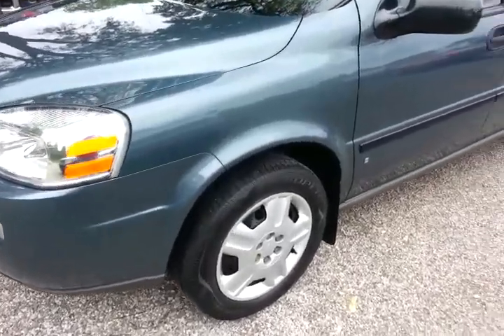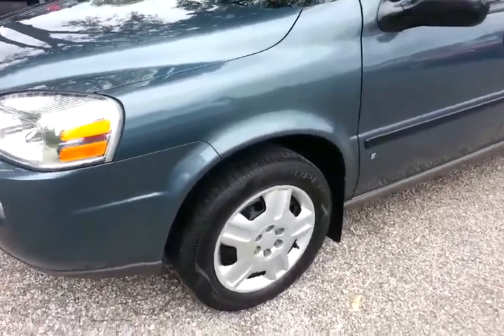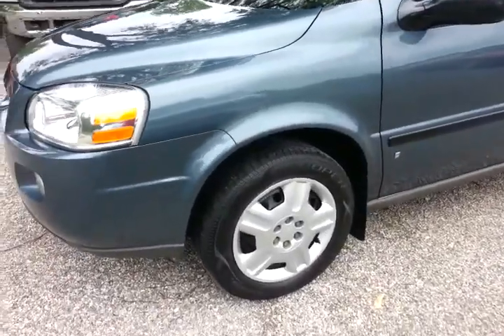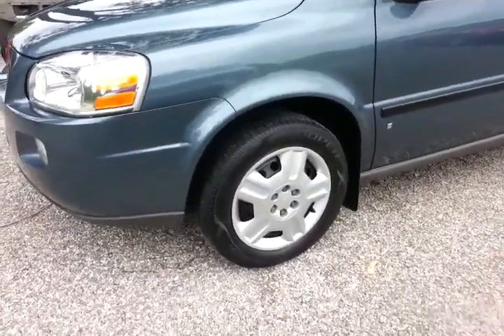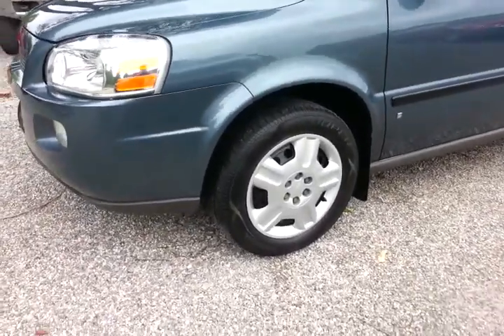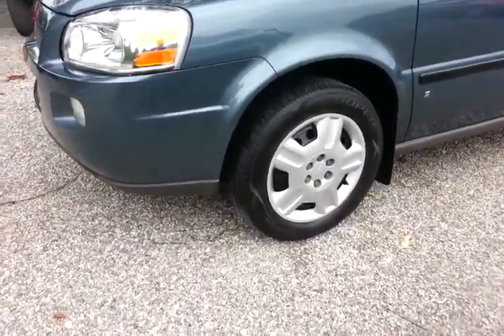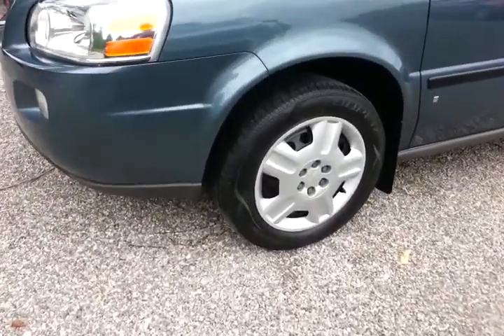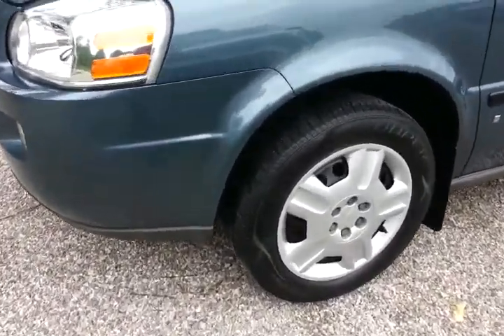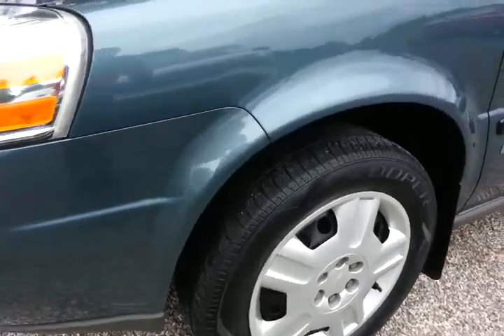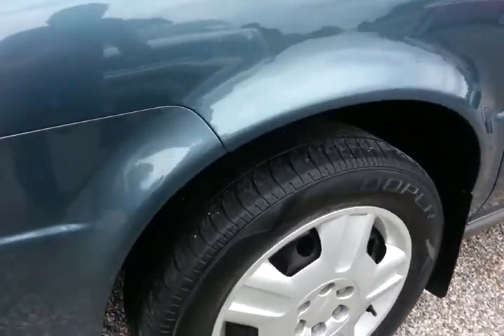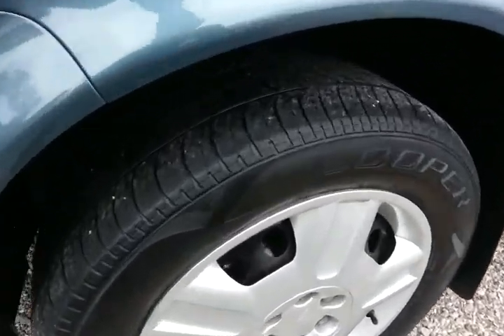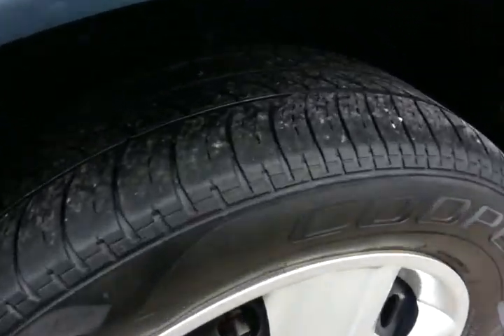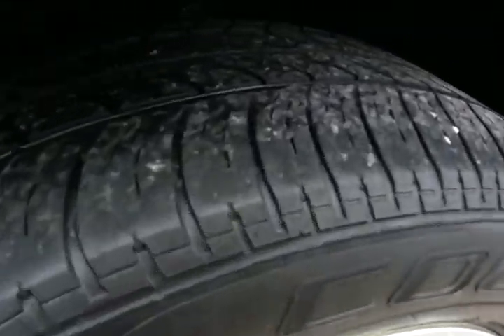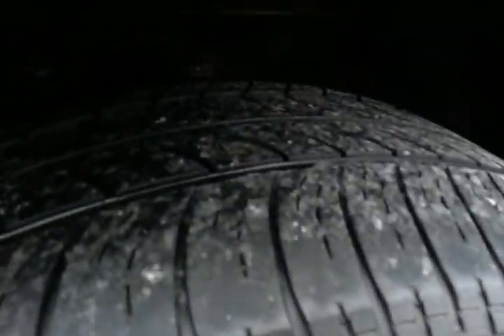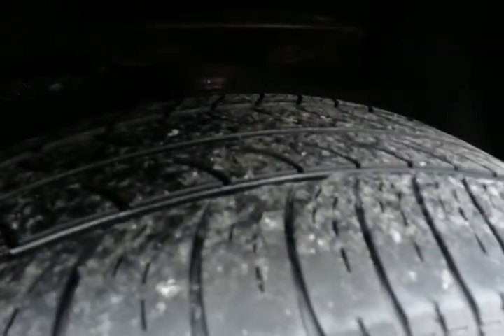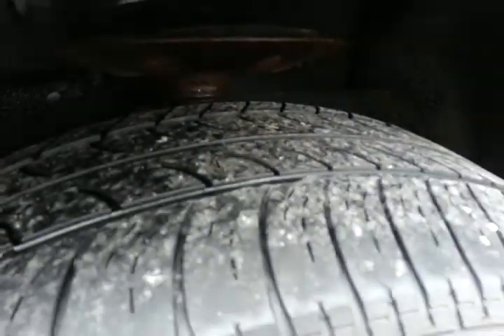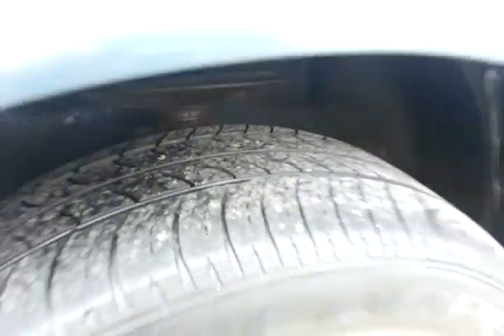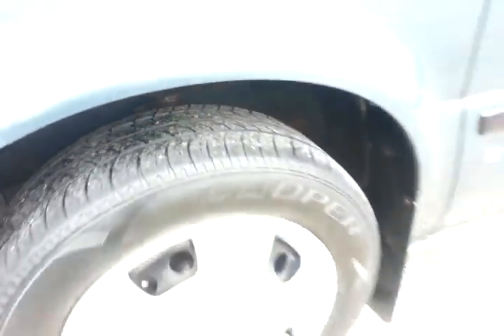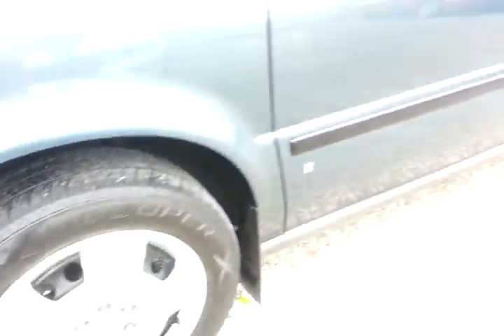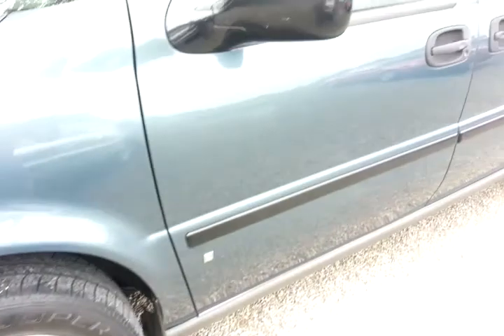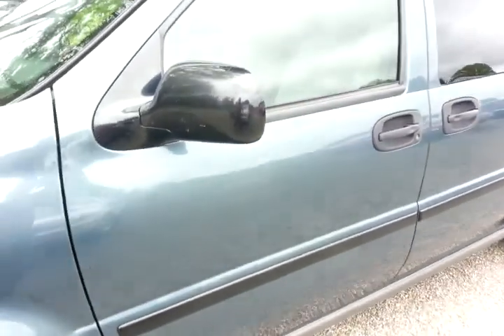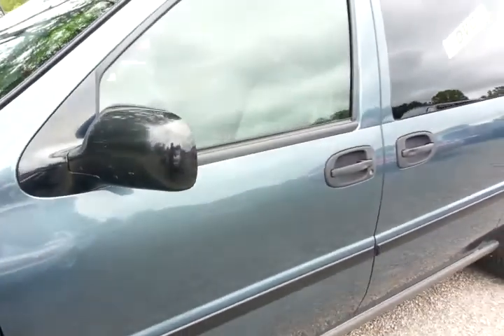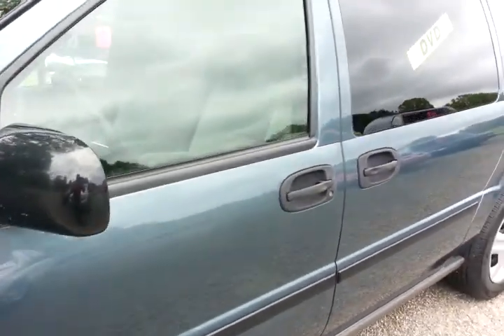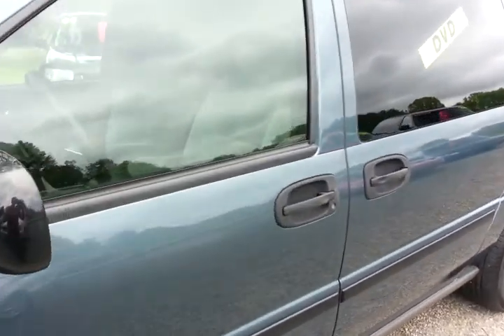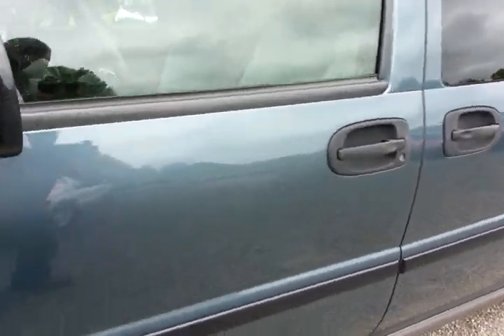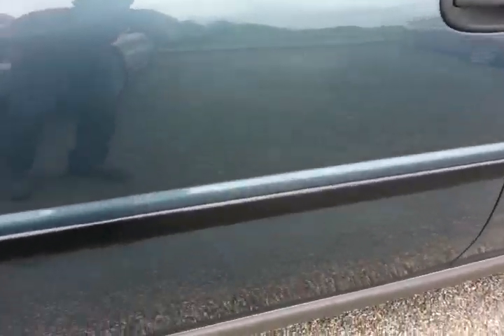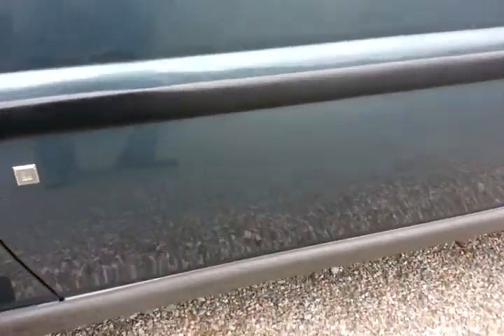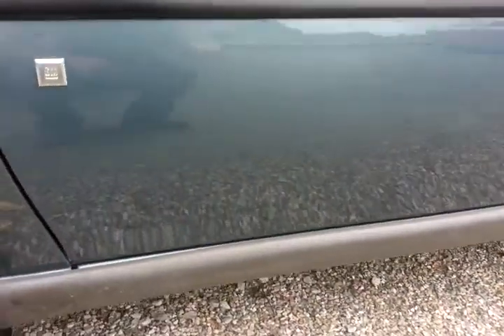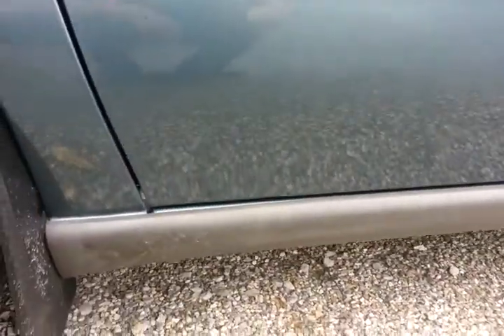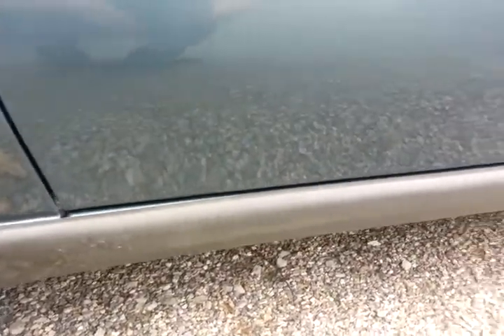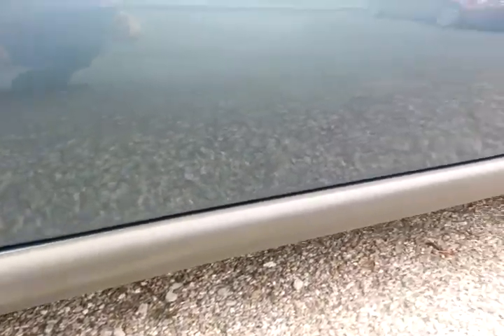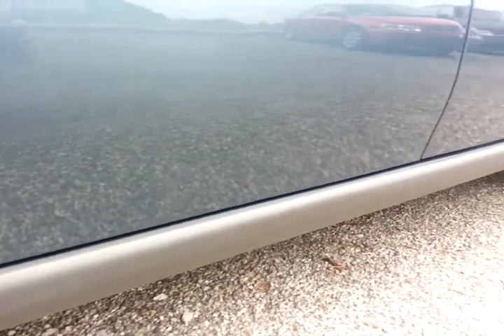I'll do a quick walk around here. Tires got decent tread left all the way around, and very little rust on the vehicle.